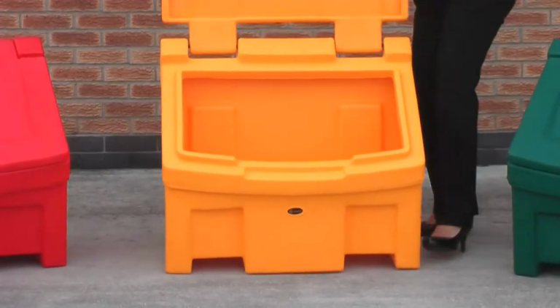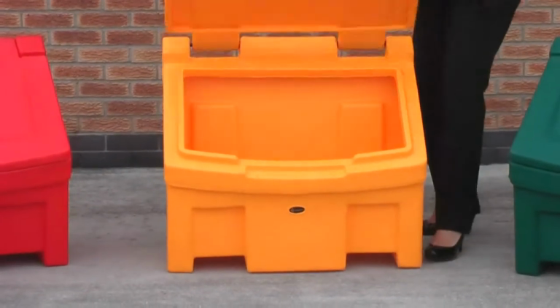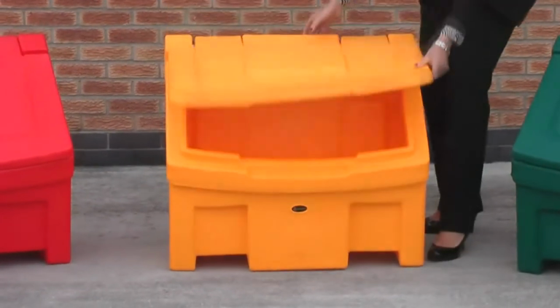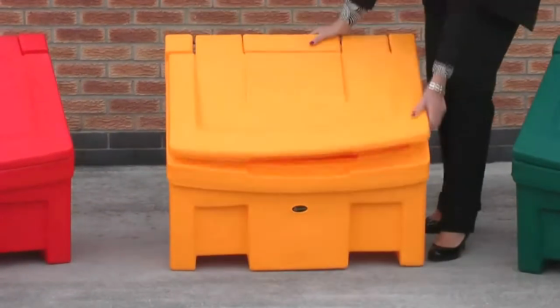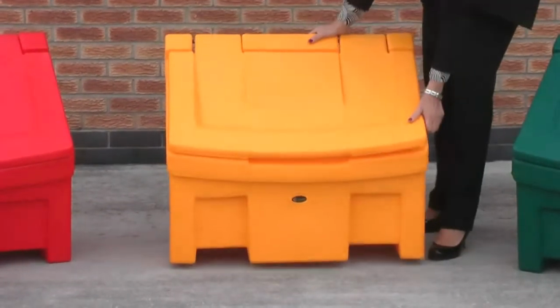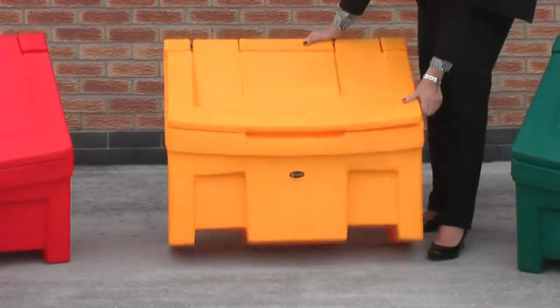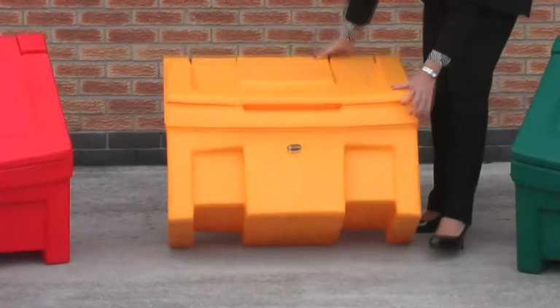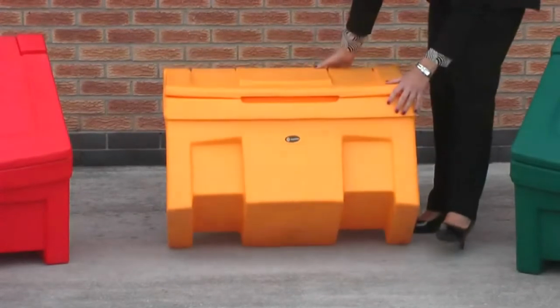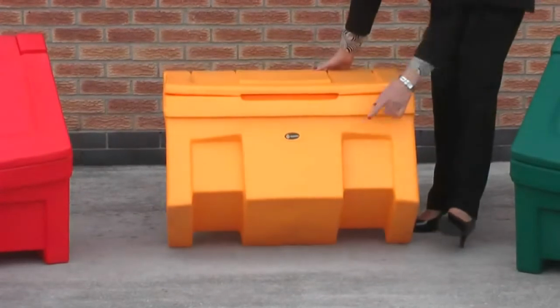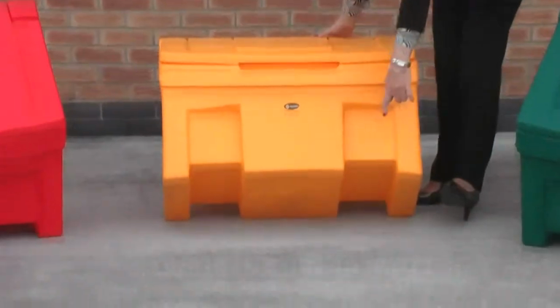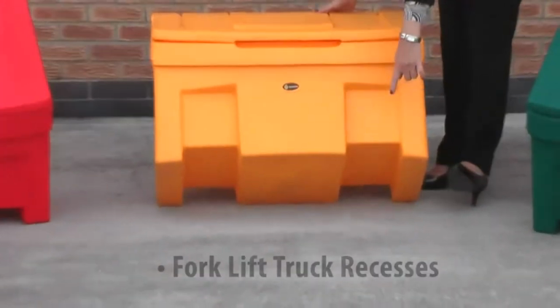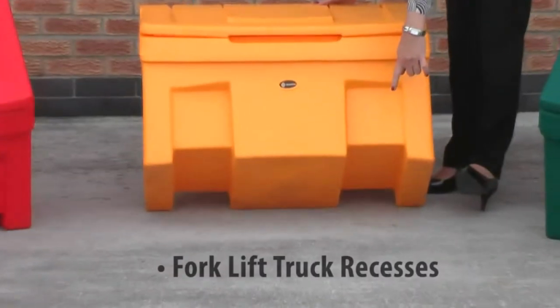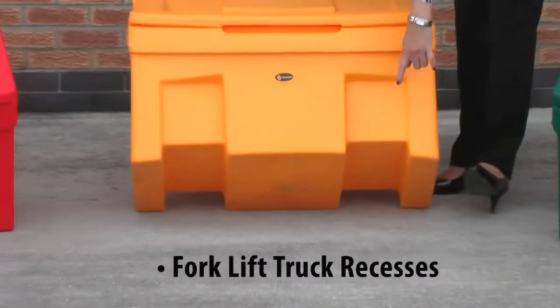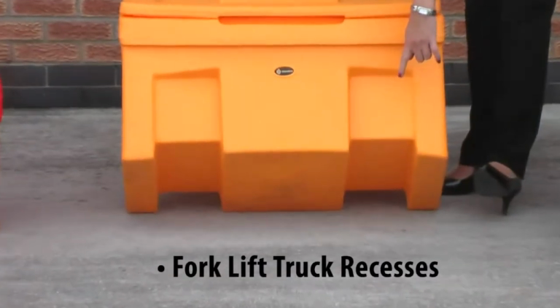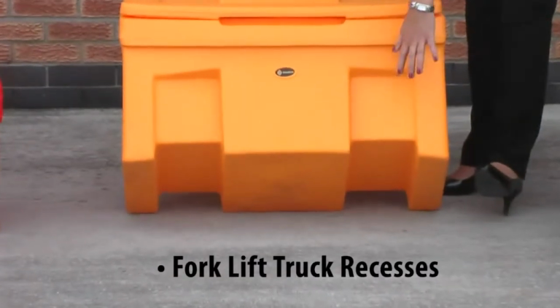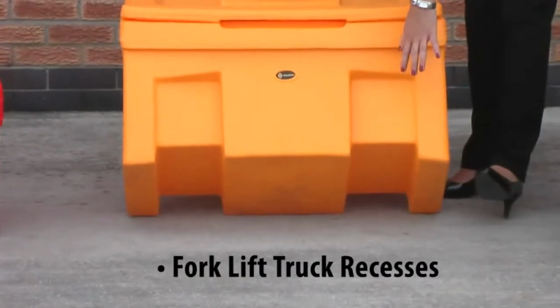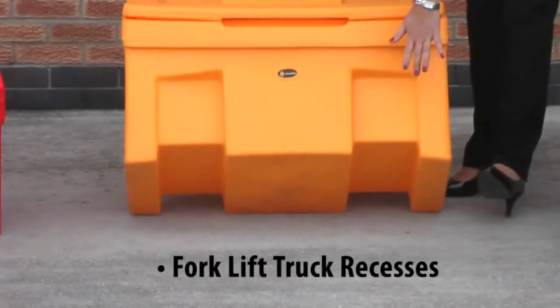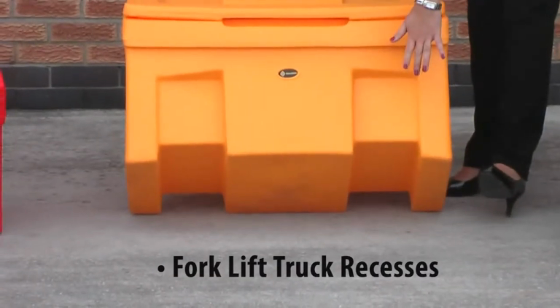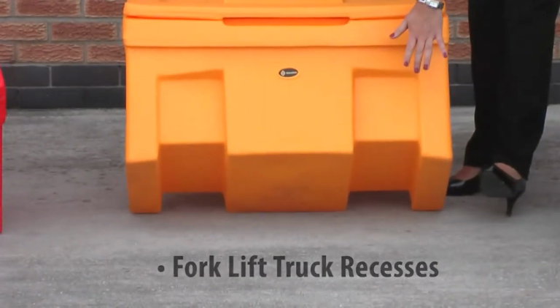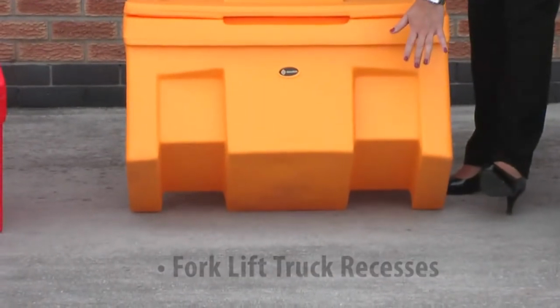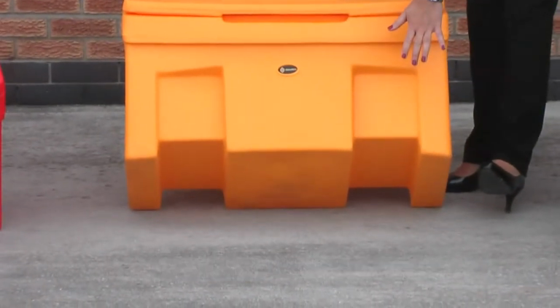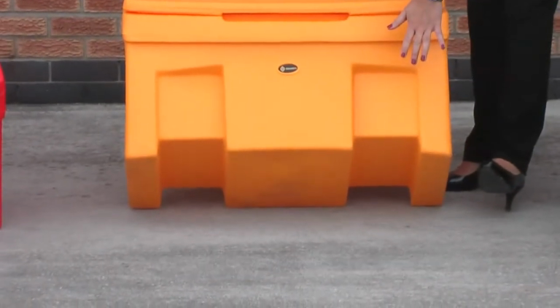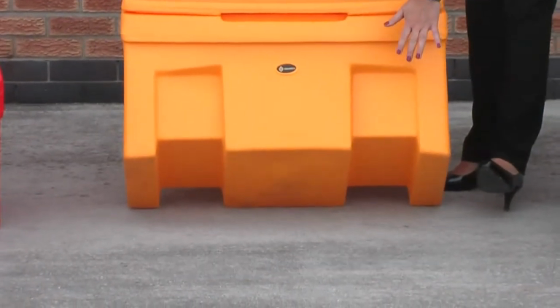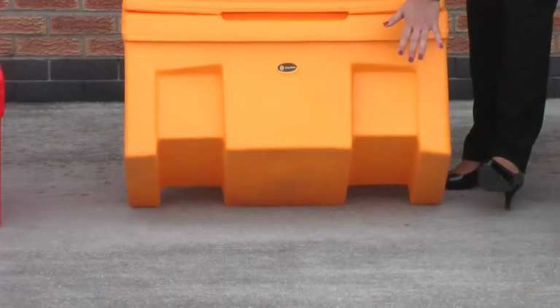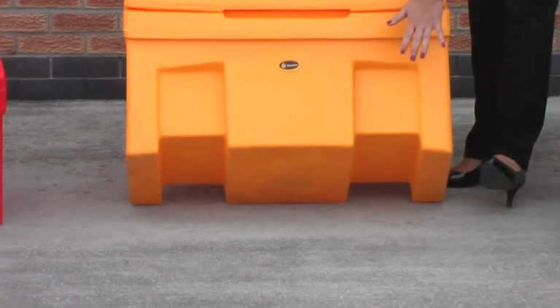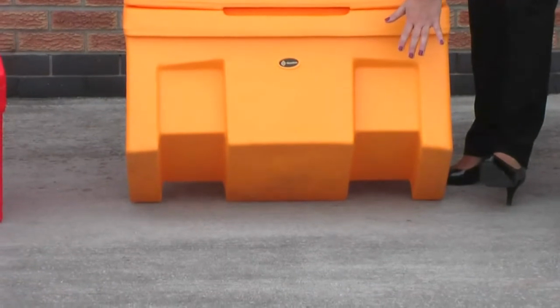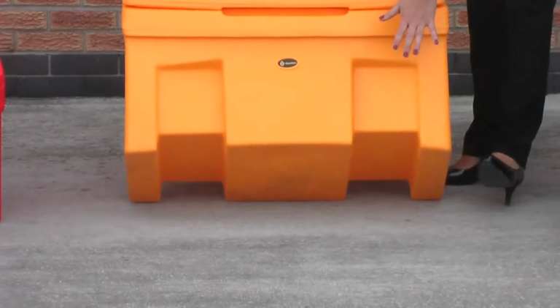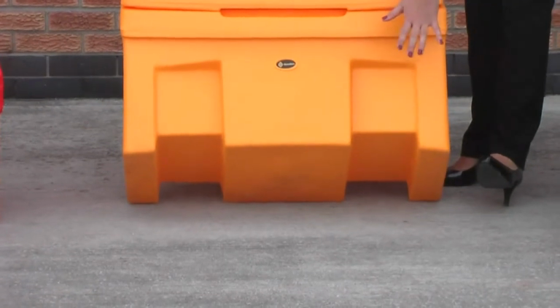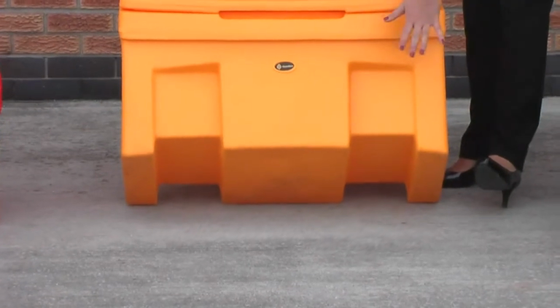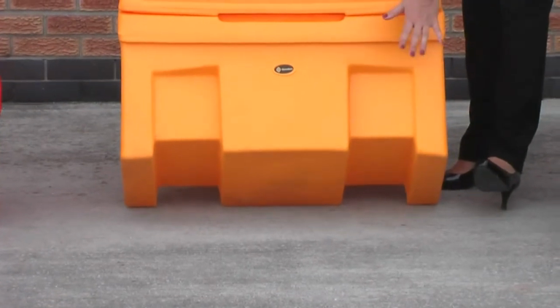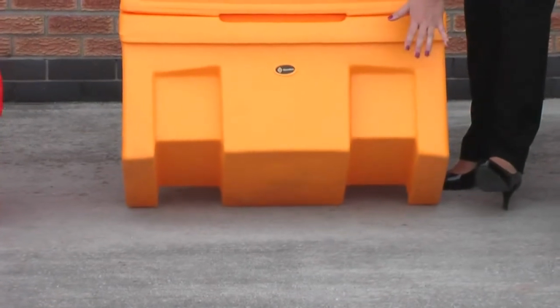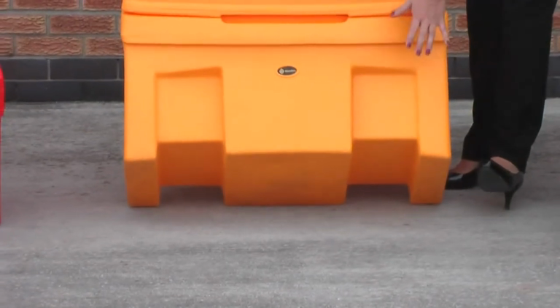If I just tilt the bin slightly you can also see that we have forklift truck recesses moulded into the bin to allow the bin to be manoeuvred easily when full.